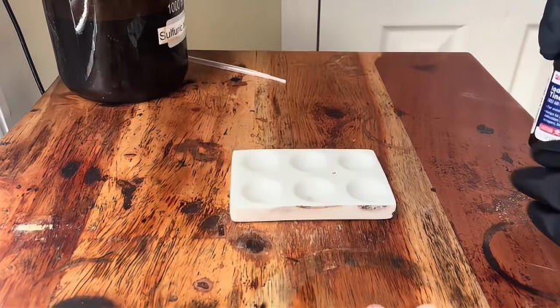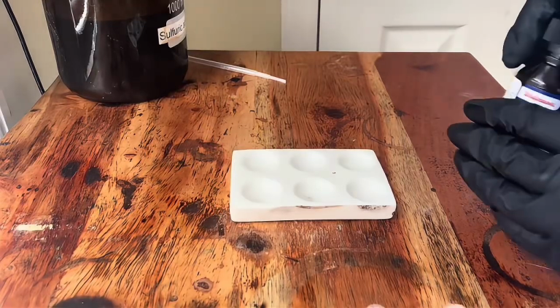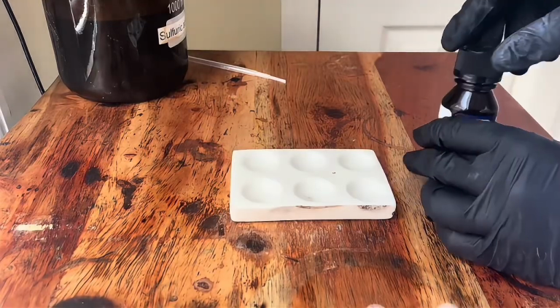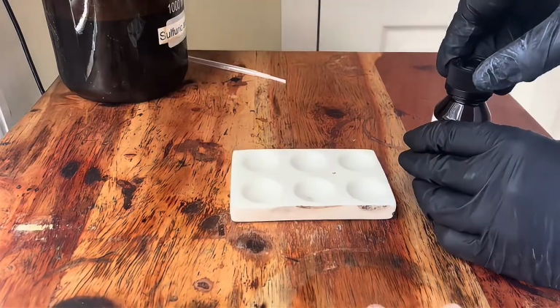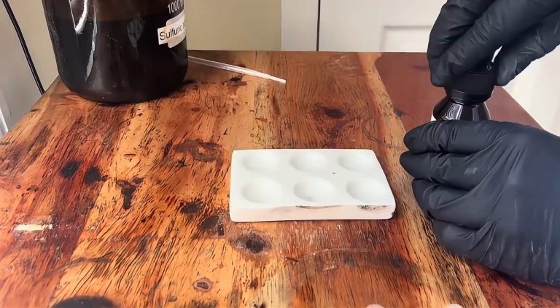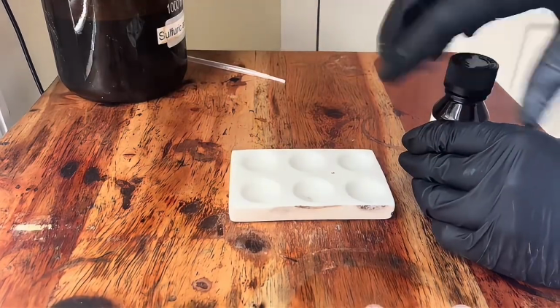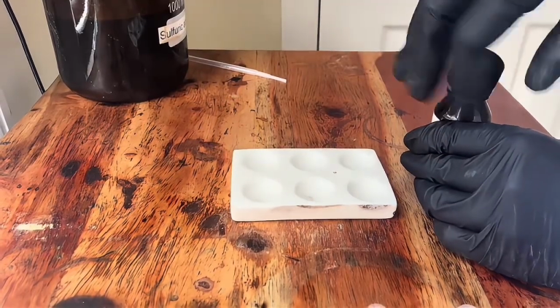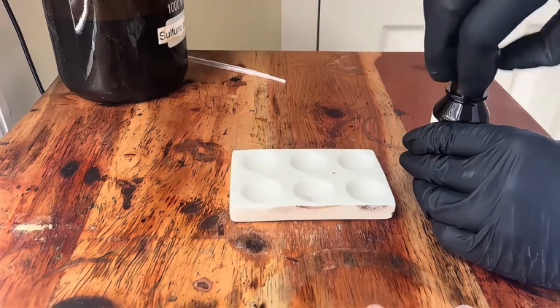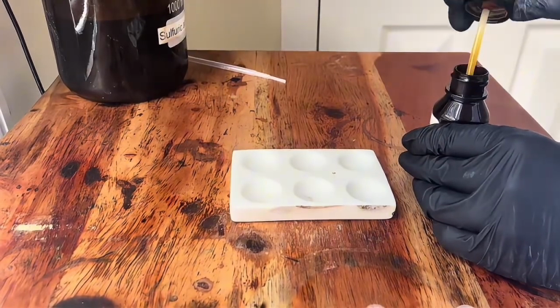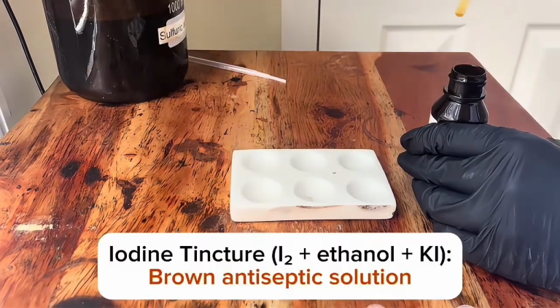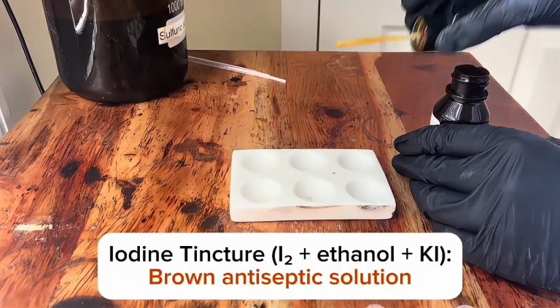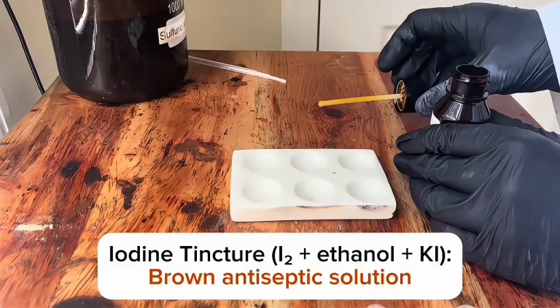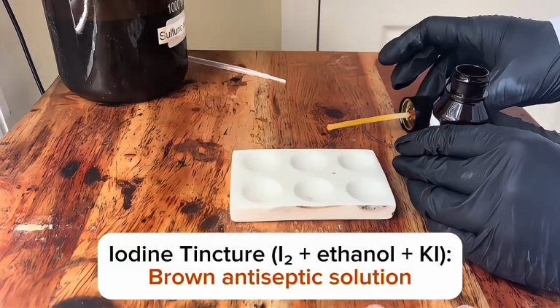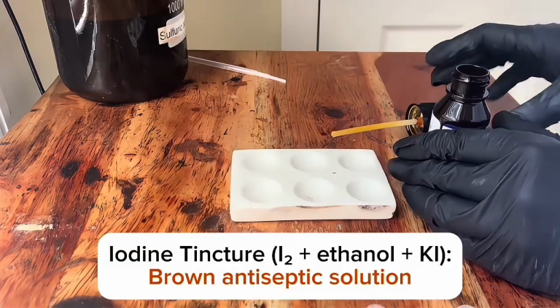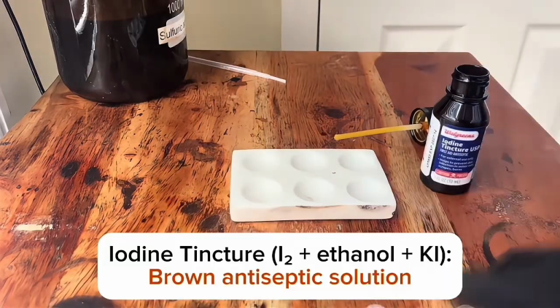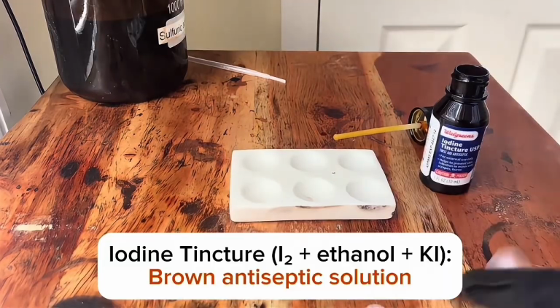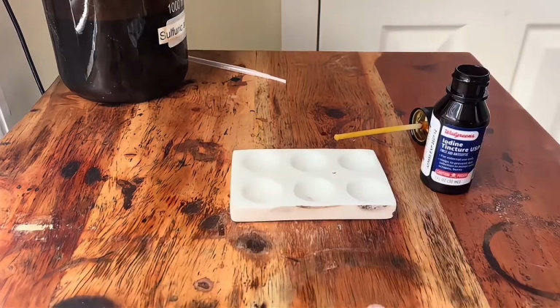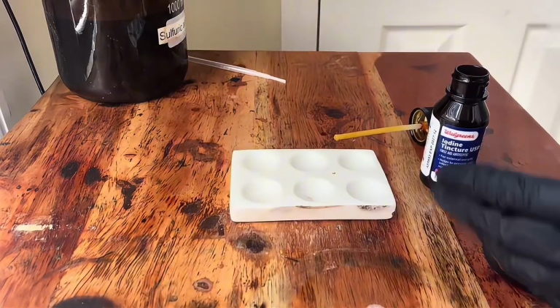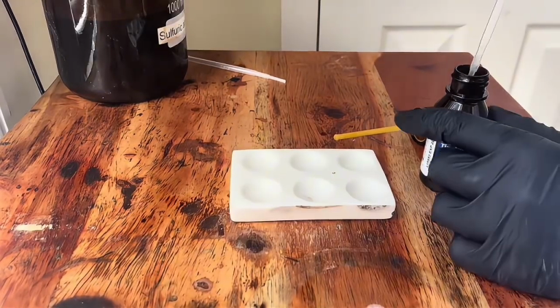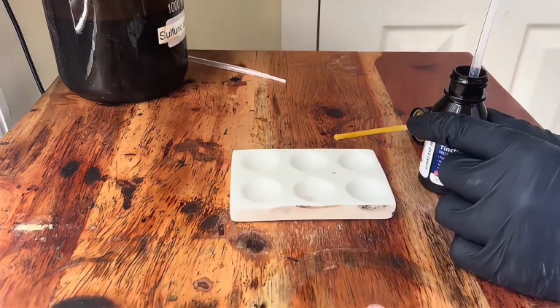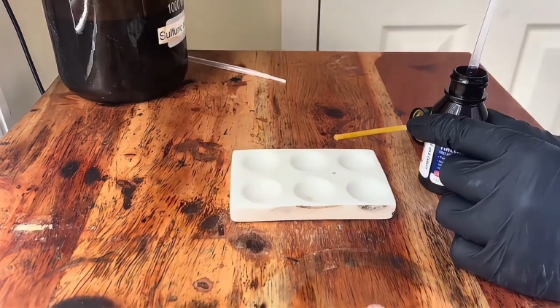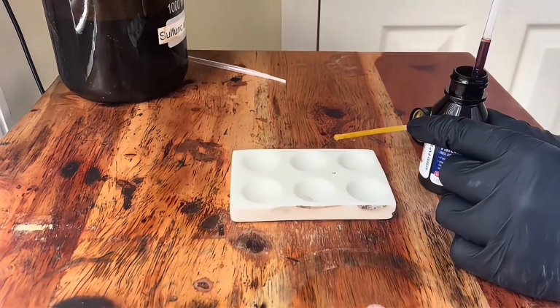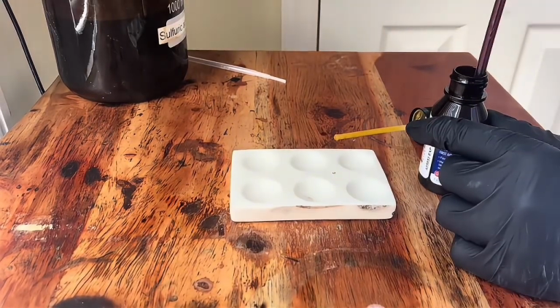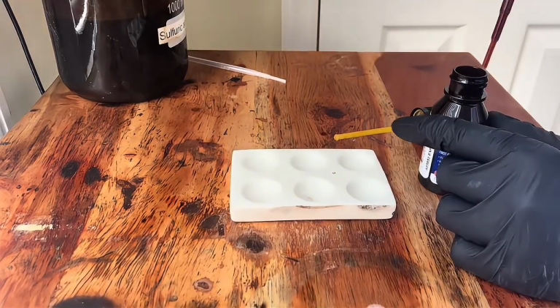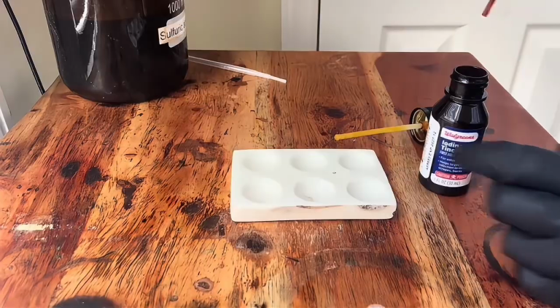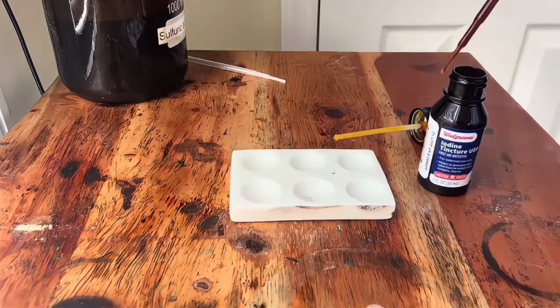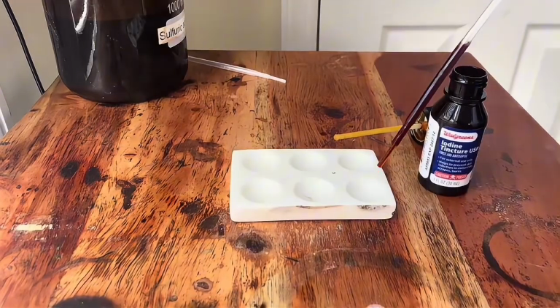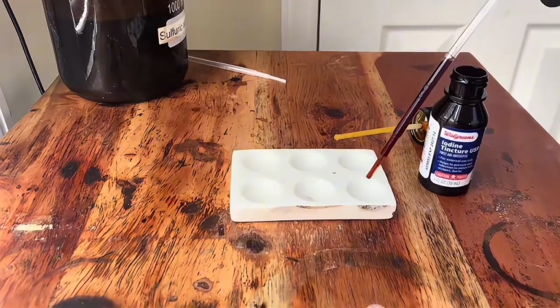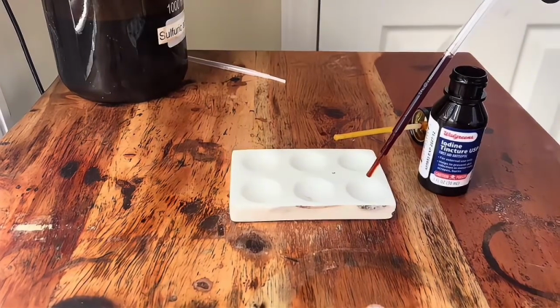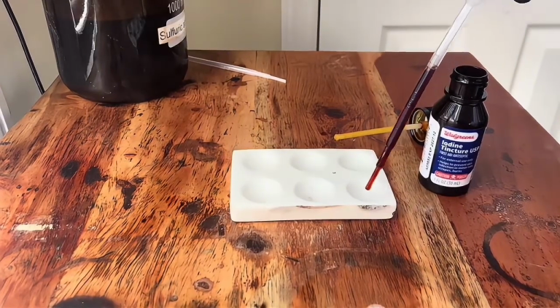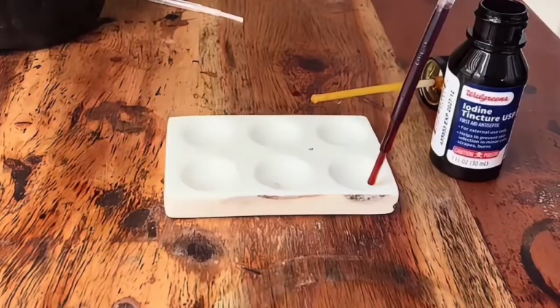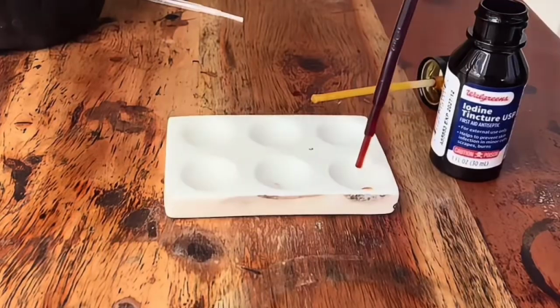Hi guys, today I'm gonna be showing you how to make iodine from iodine disinfectant. First, we're gonna use a pipette to put some of the iodine tincture onto this reaction plate.